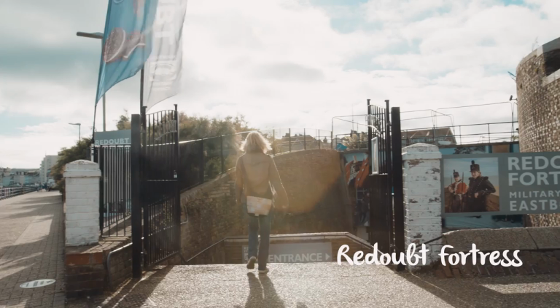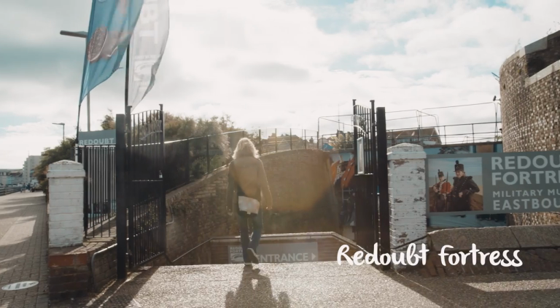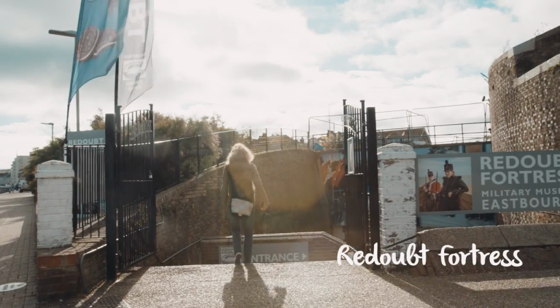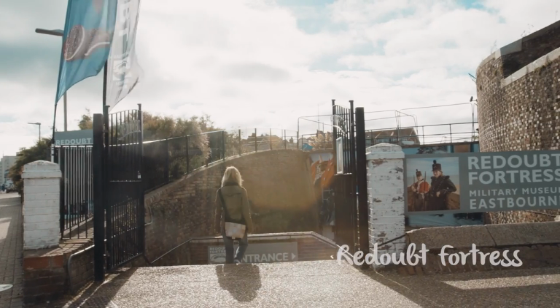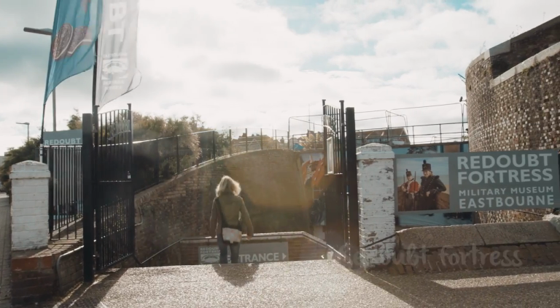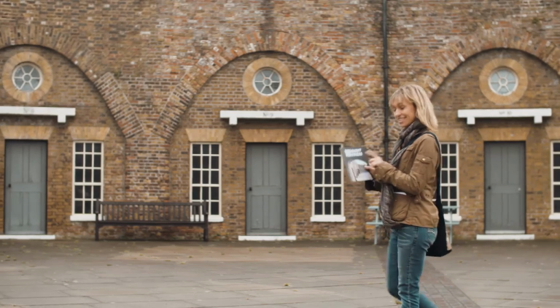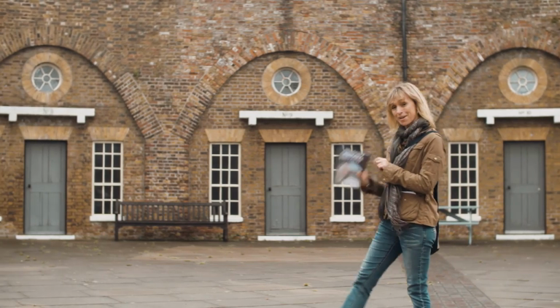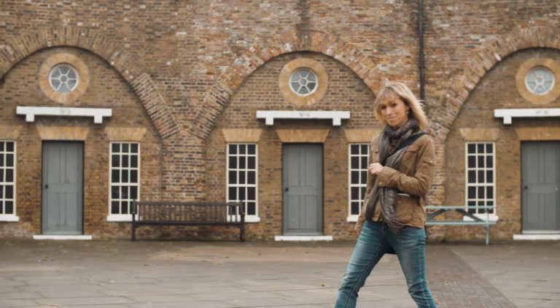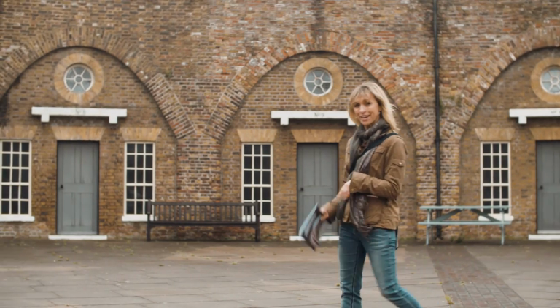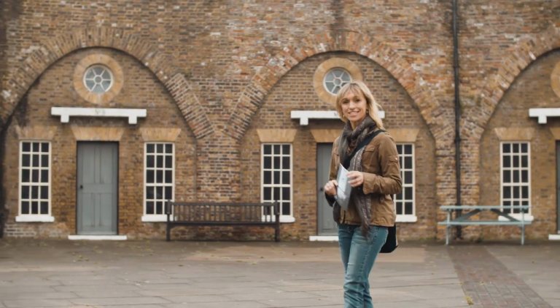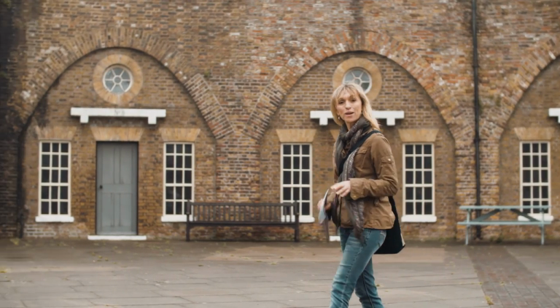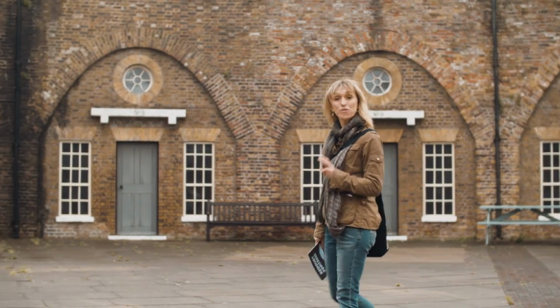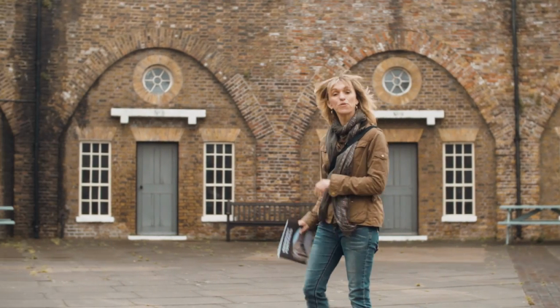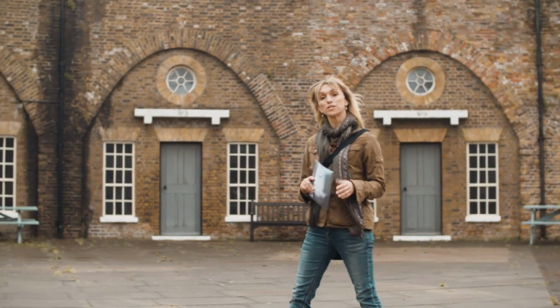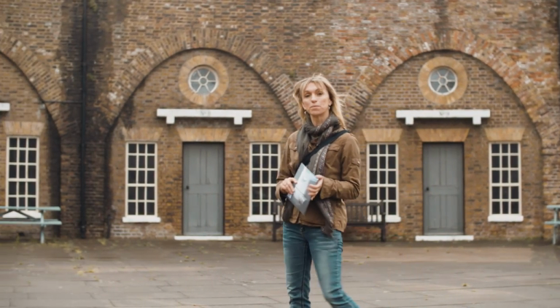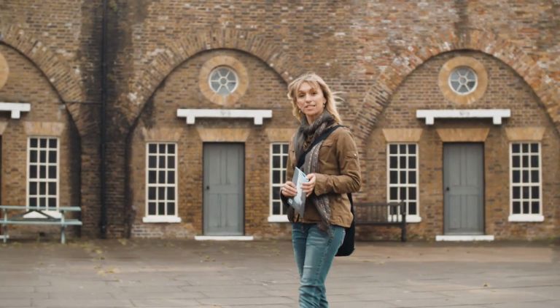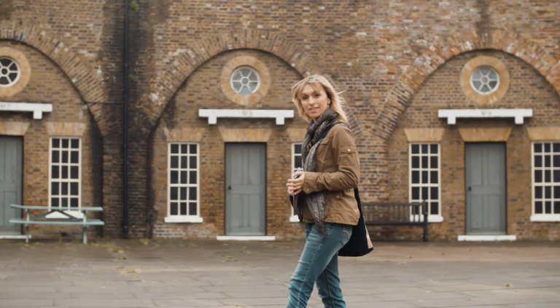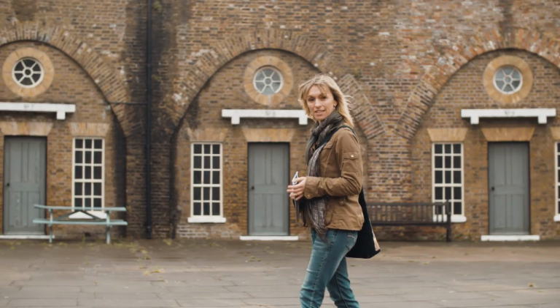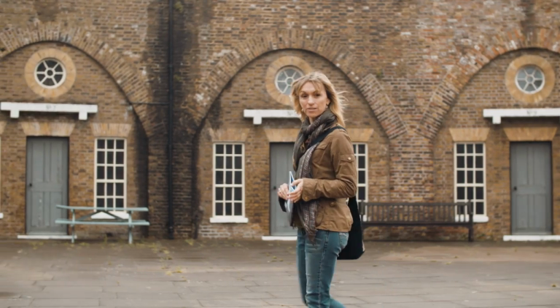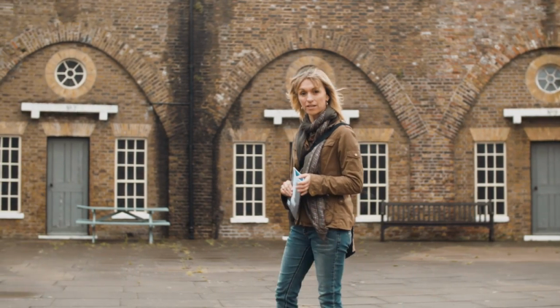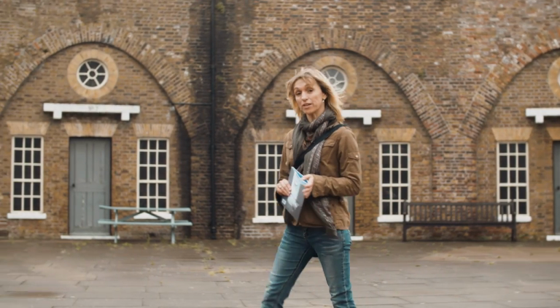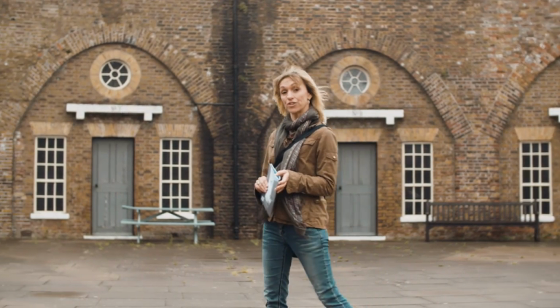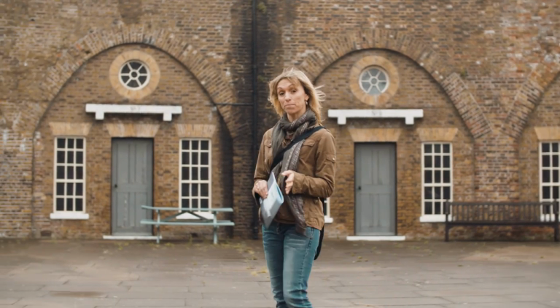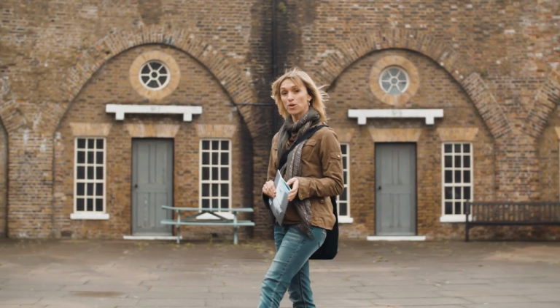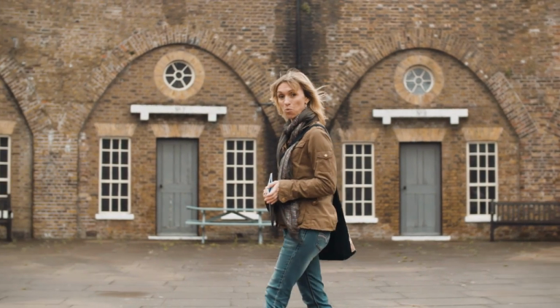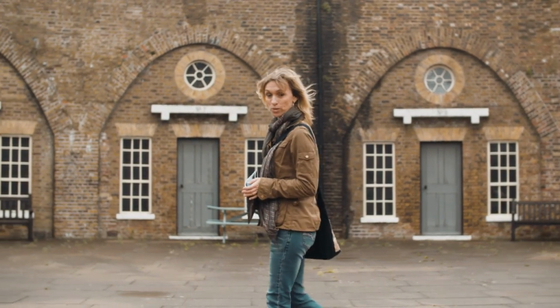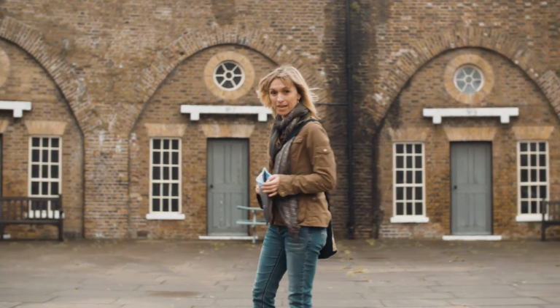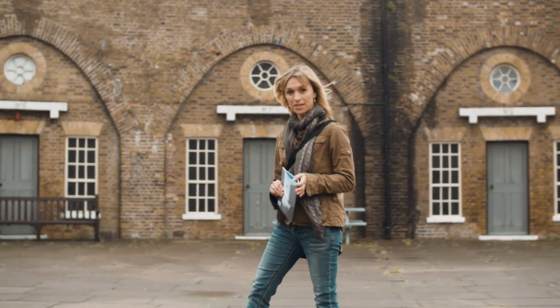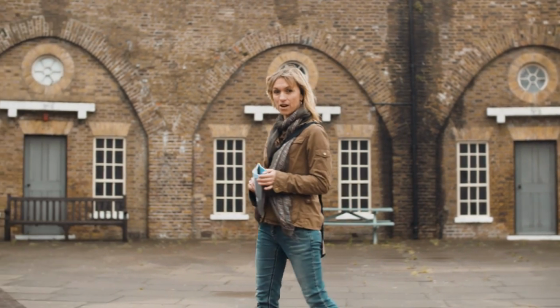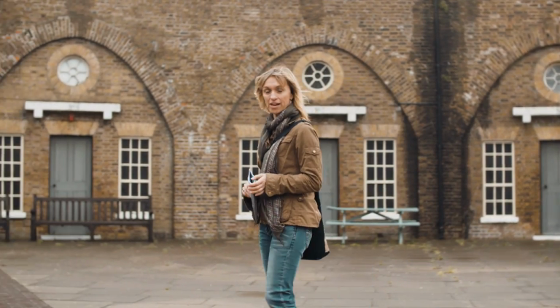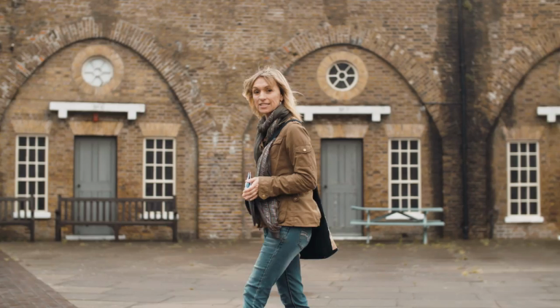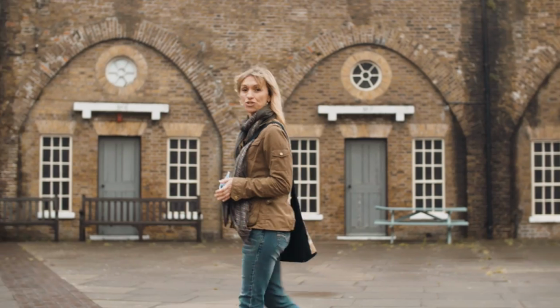This is Redoubt Fortress and it says in my guidebook here that it's just one of three forts that was built to defend the southern coastline of Britain during the Napoleonic Wars, at the beginning of the 19th century.